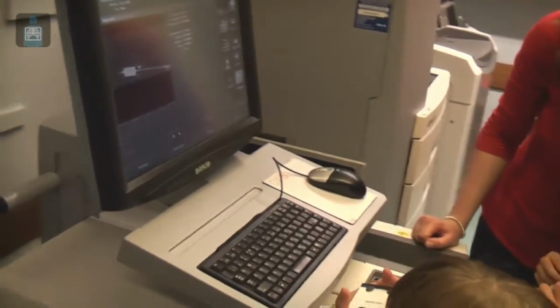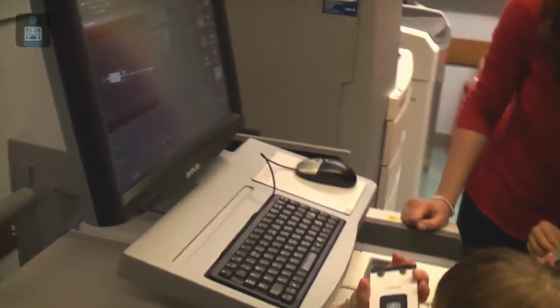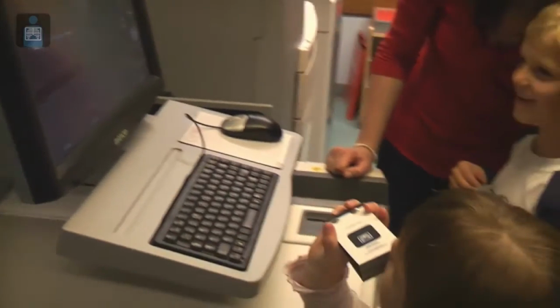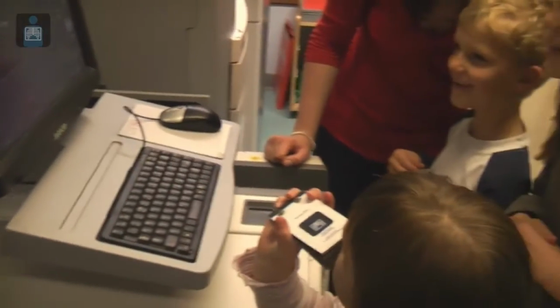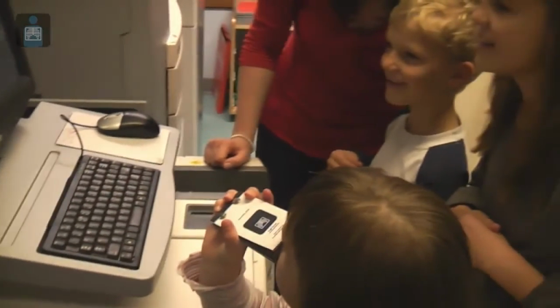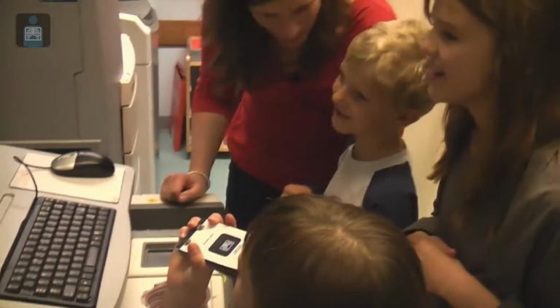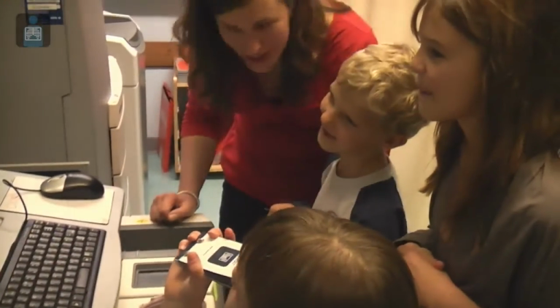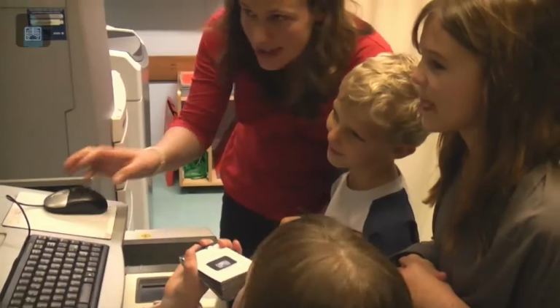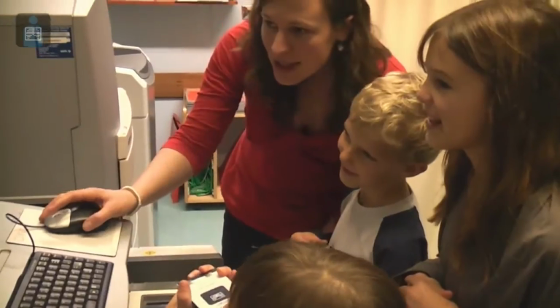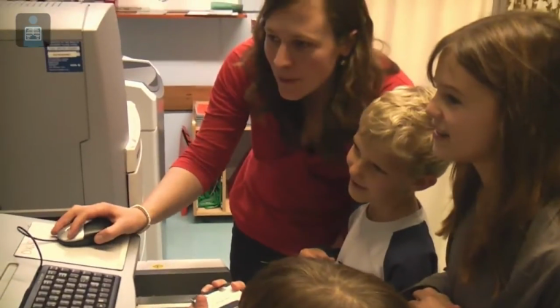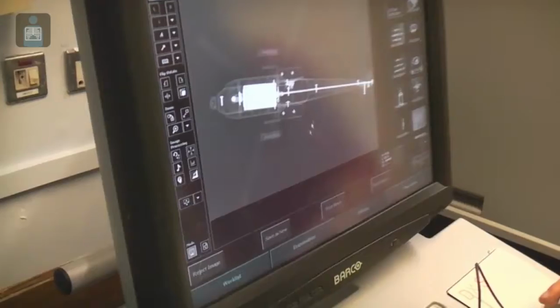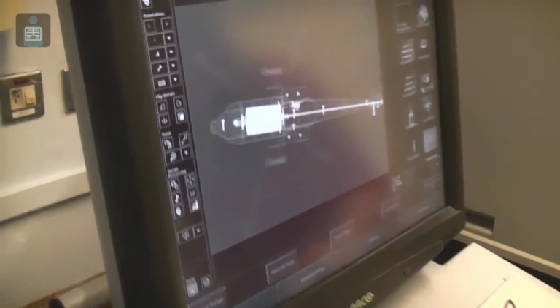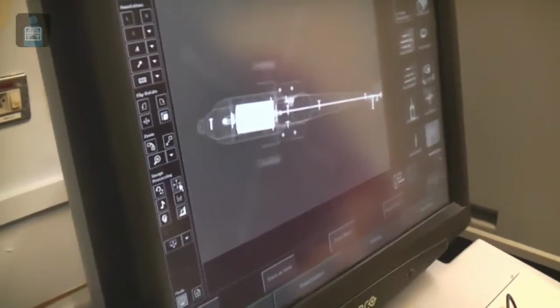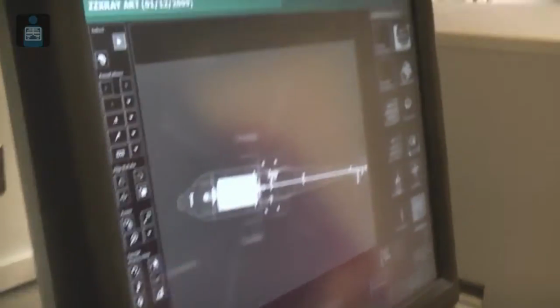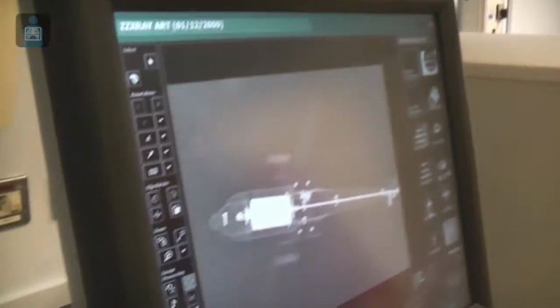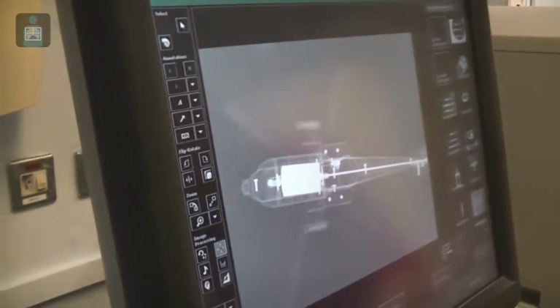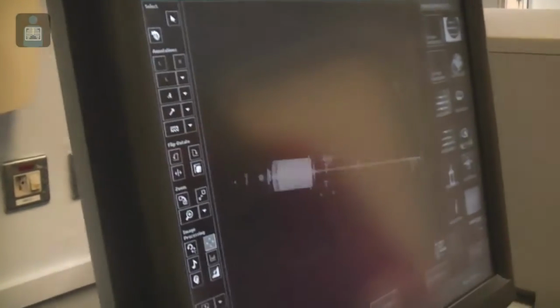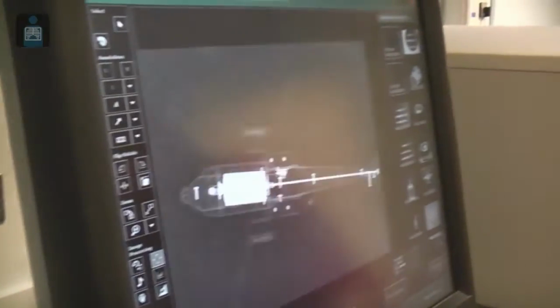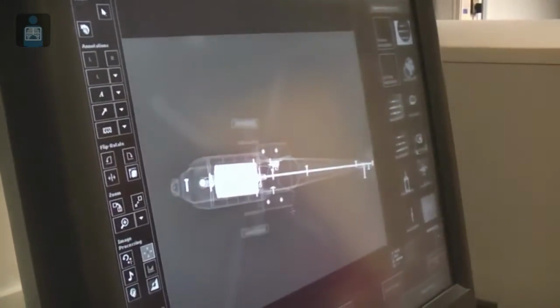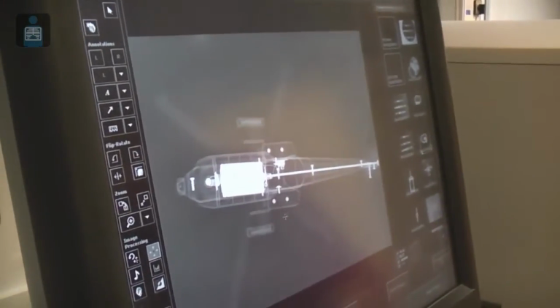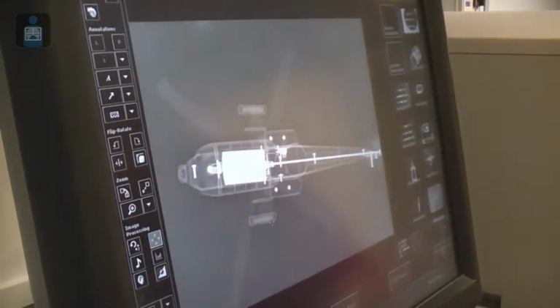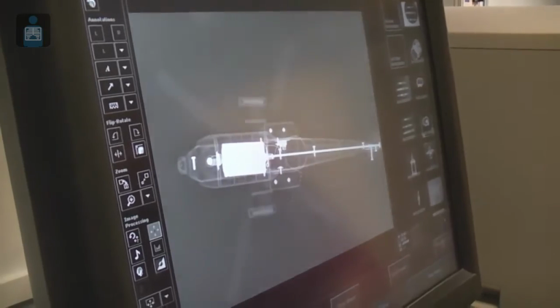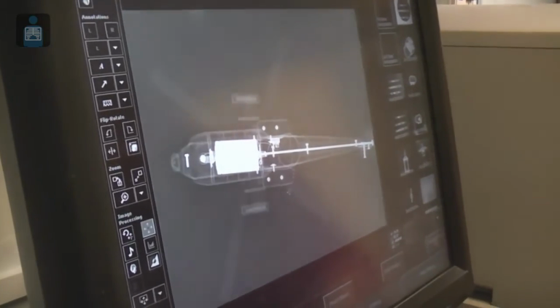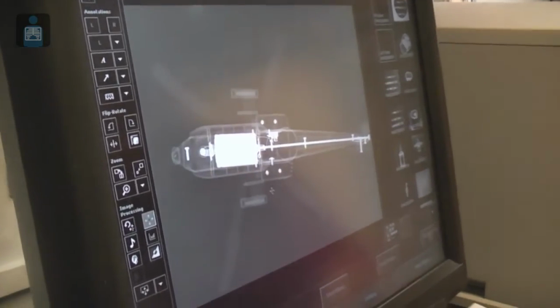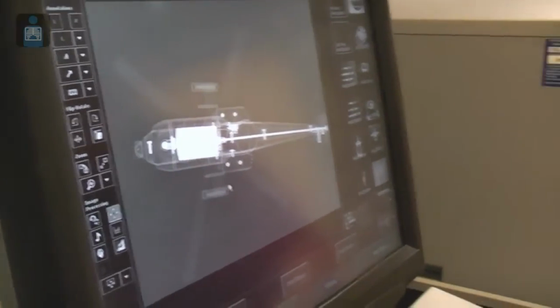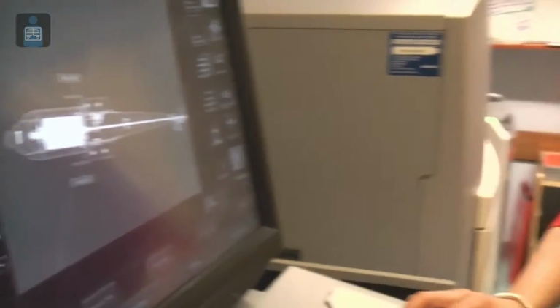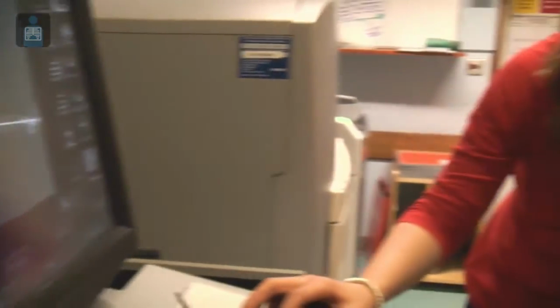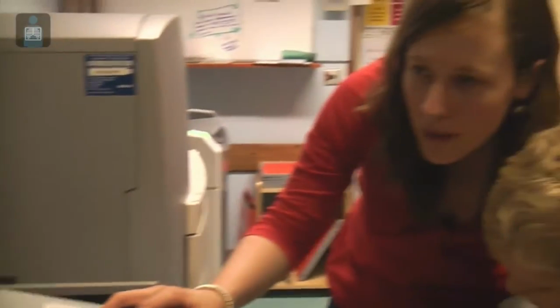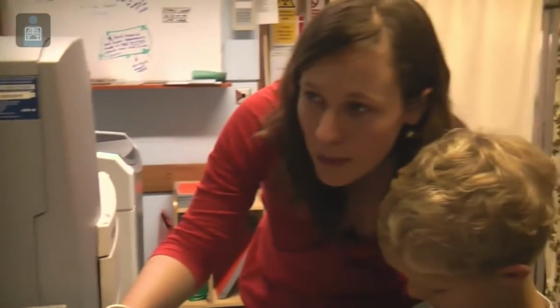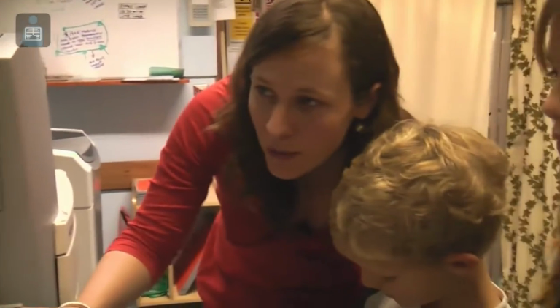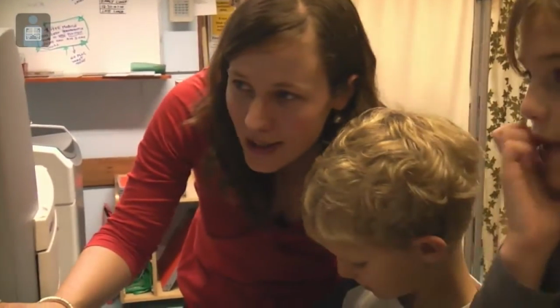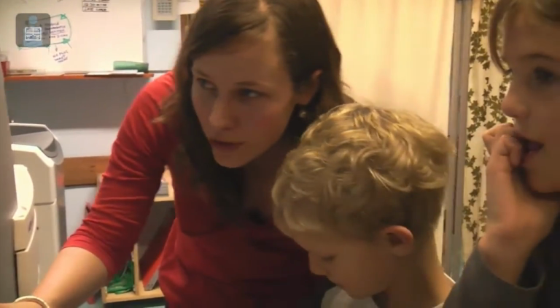Oh, wow. I think that's pretty good, of course. That's cool. And then we can make it black and white like a drawing.